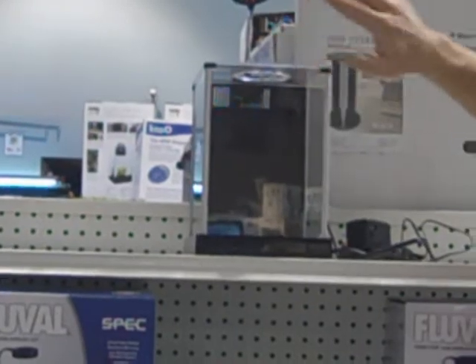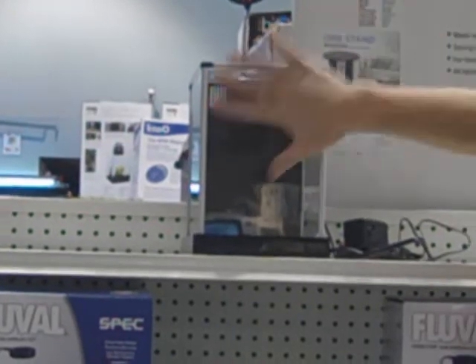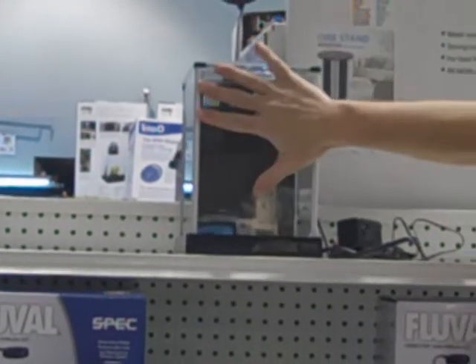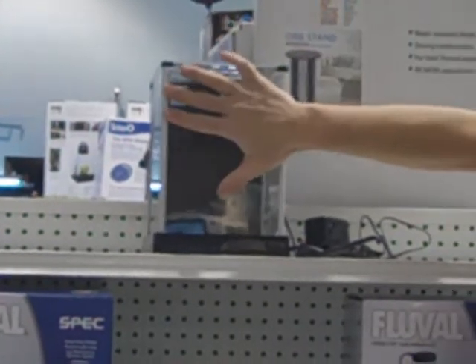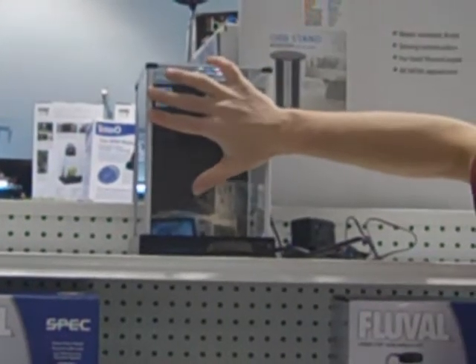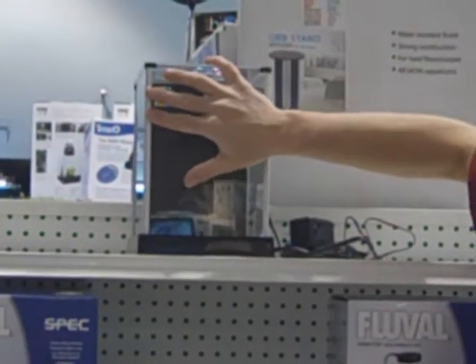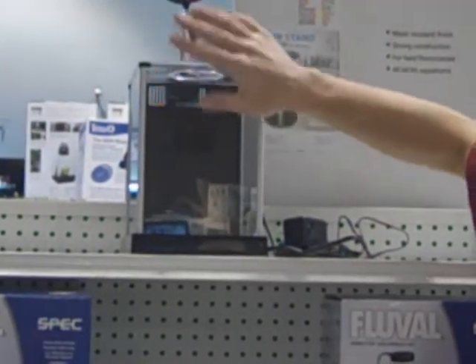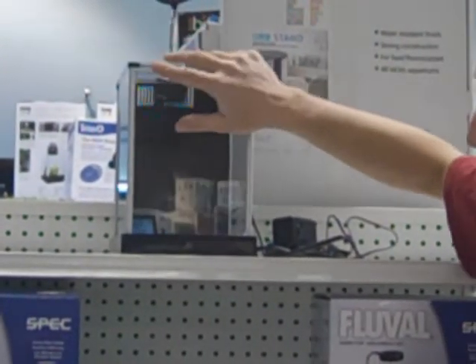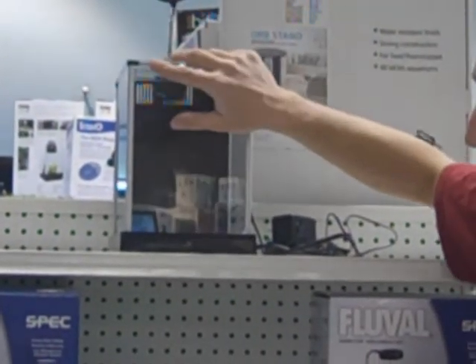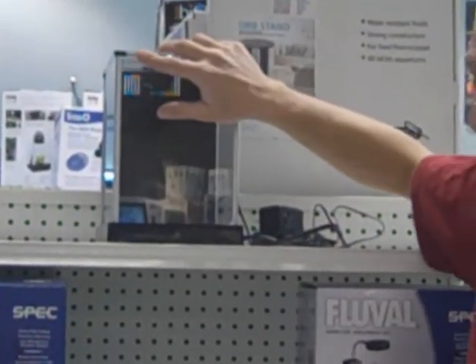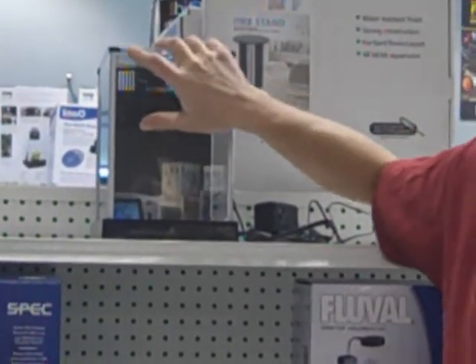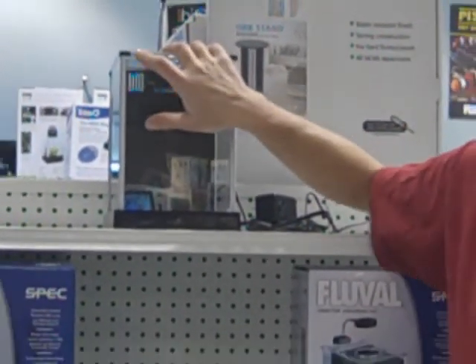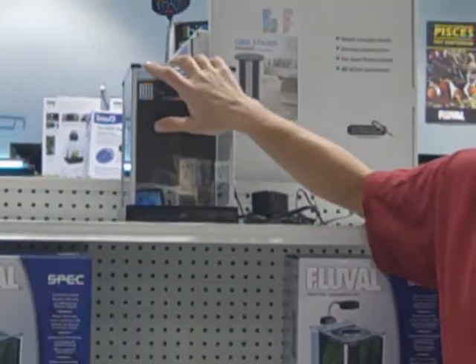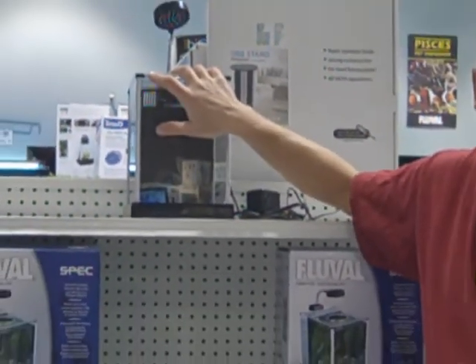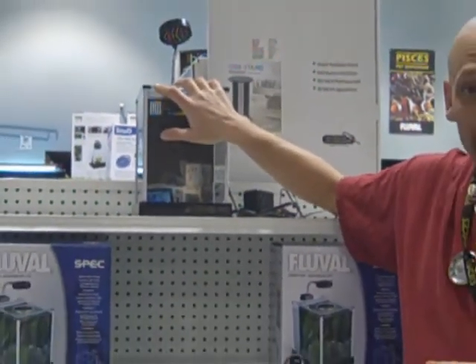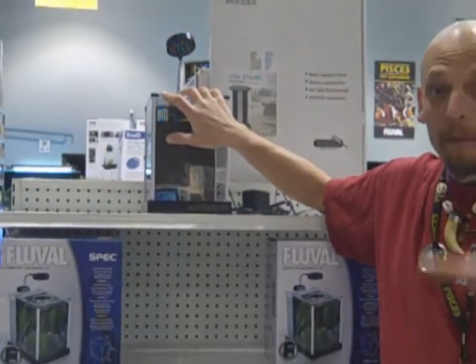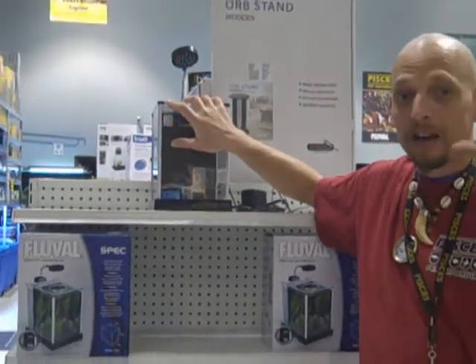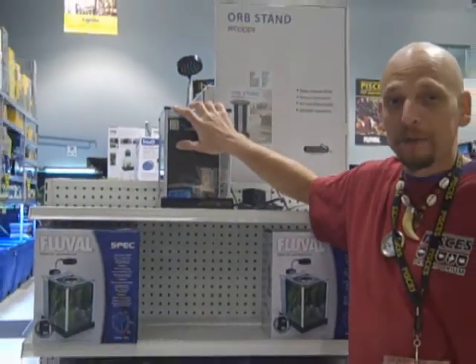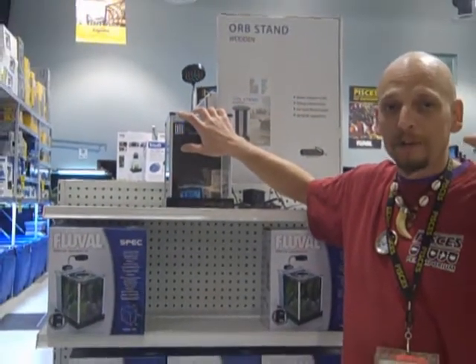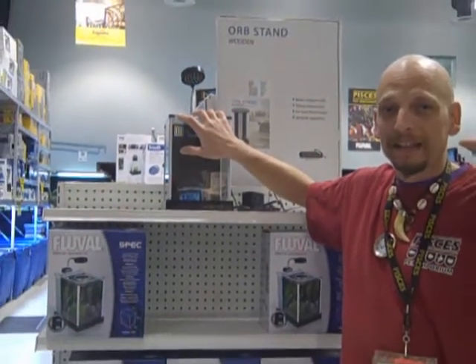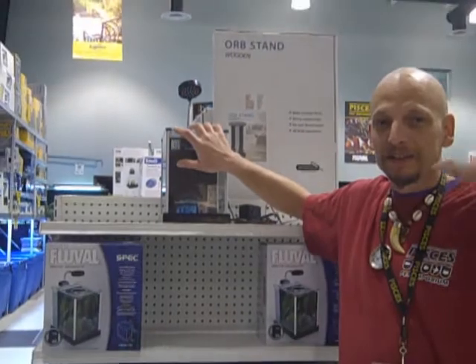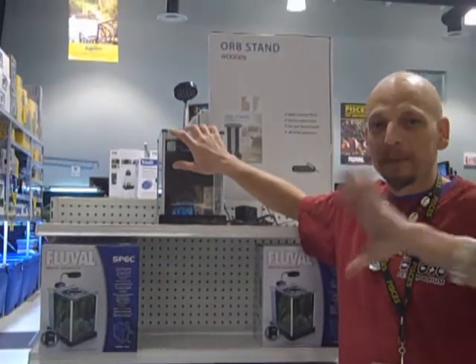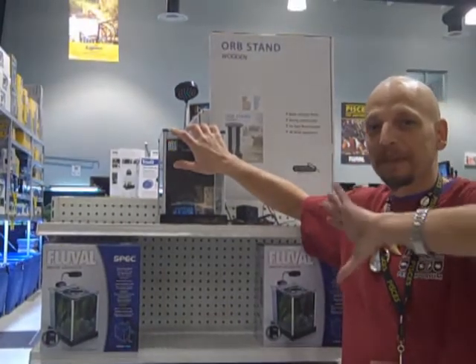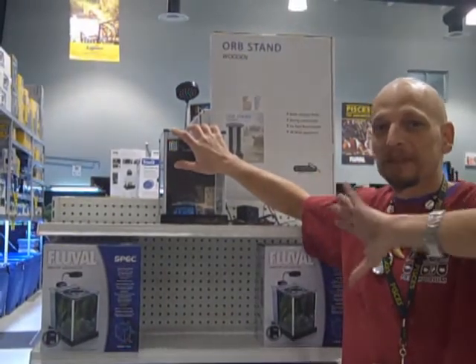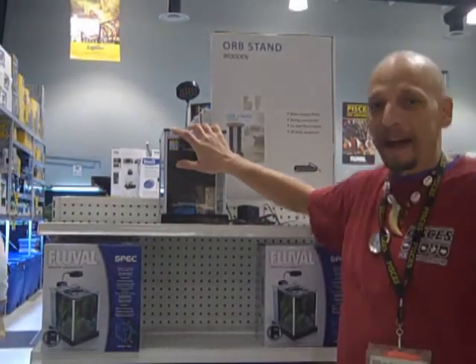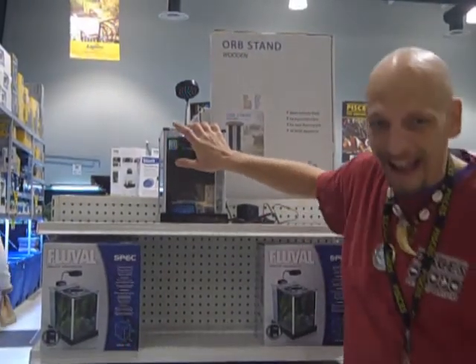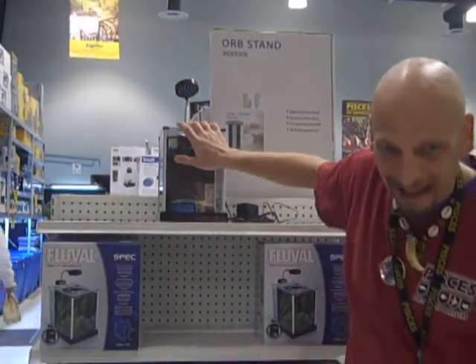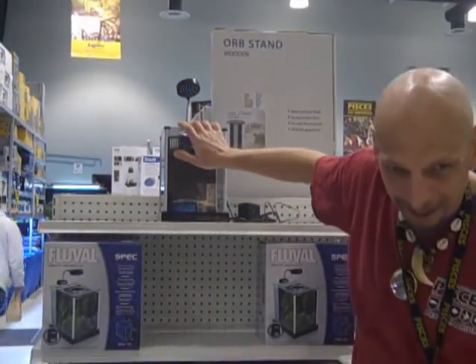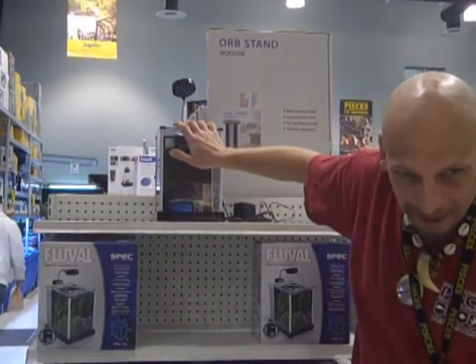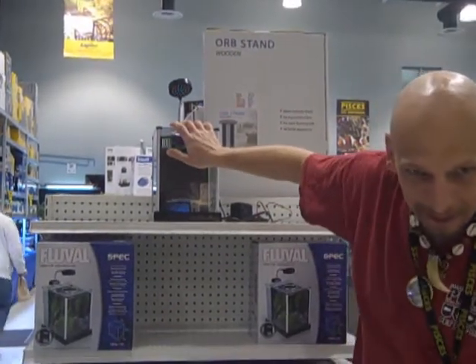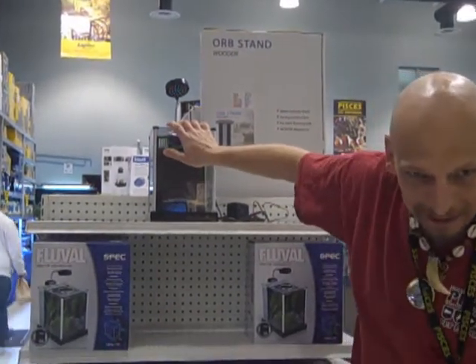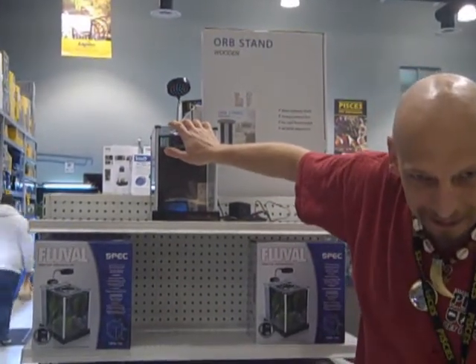Brand new to Pisces, your Fluval spec — don't miss out and watch for more details, it's going to be some spectacular news coming with the spec.